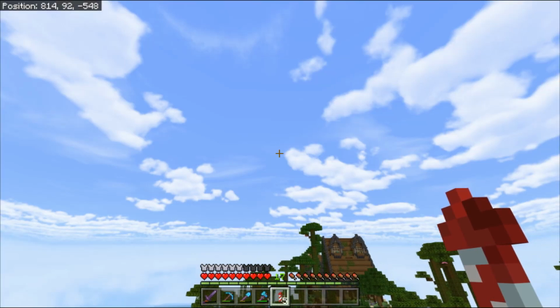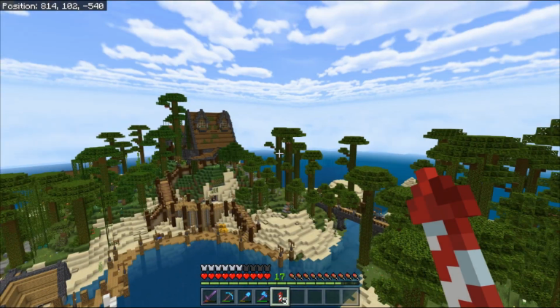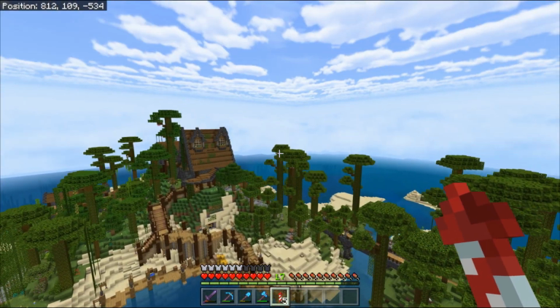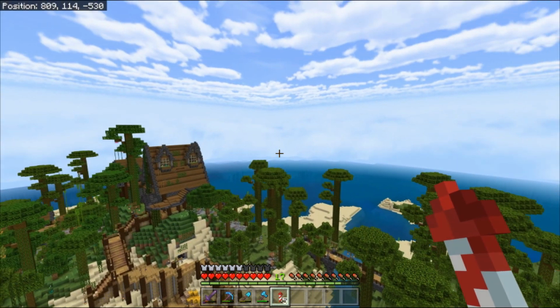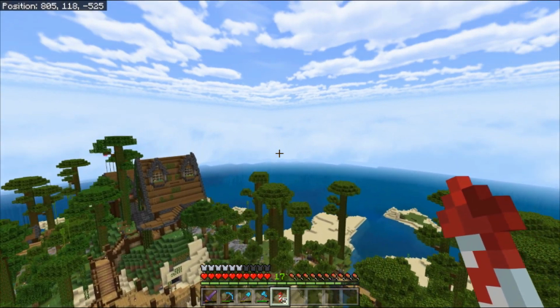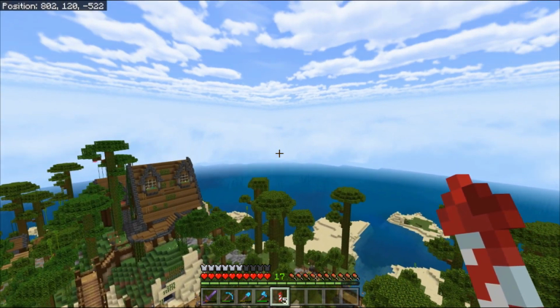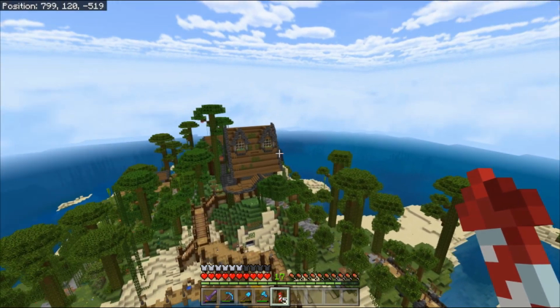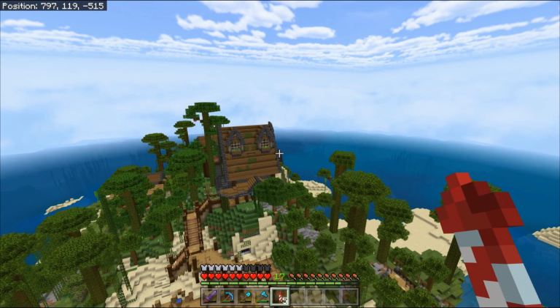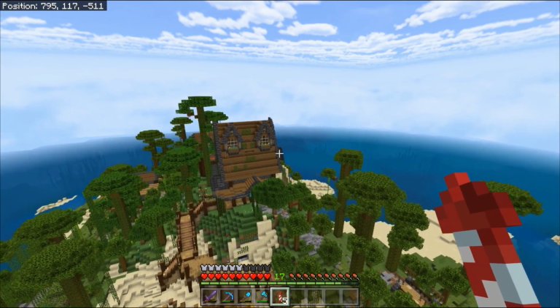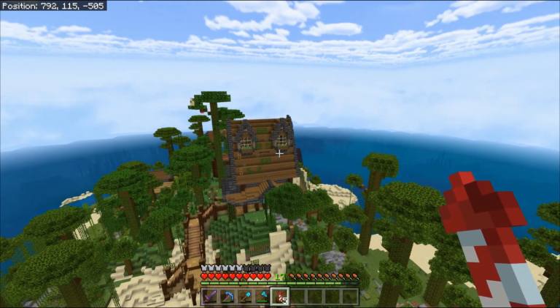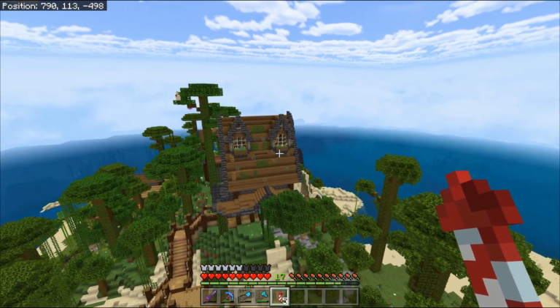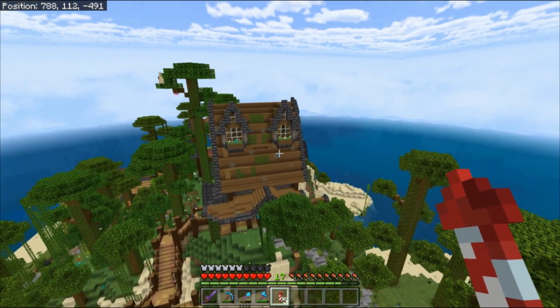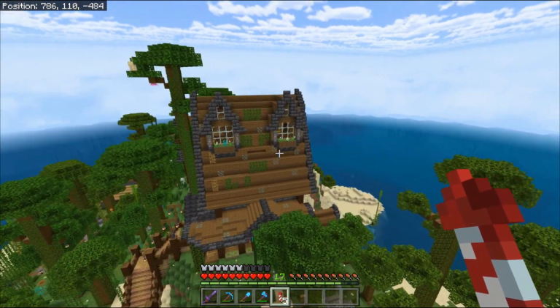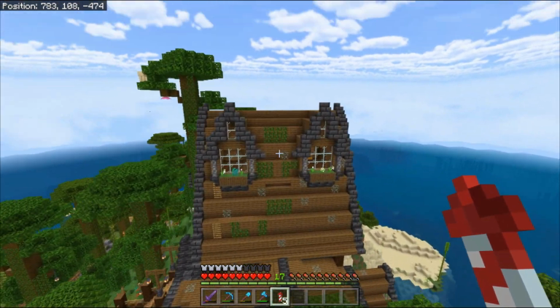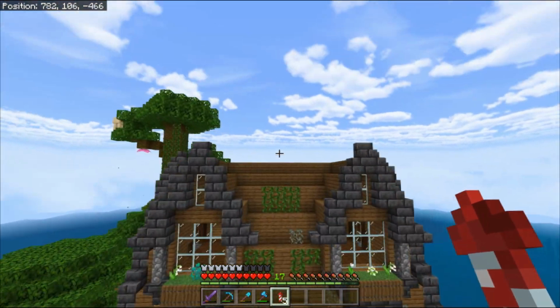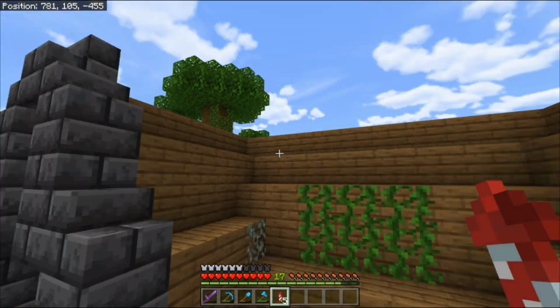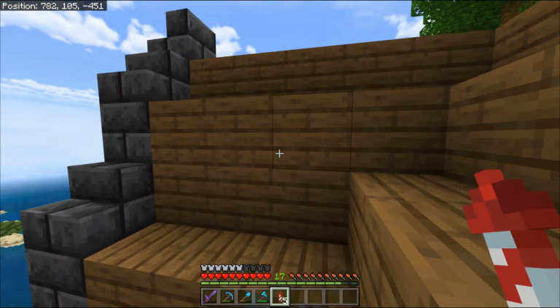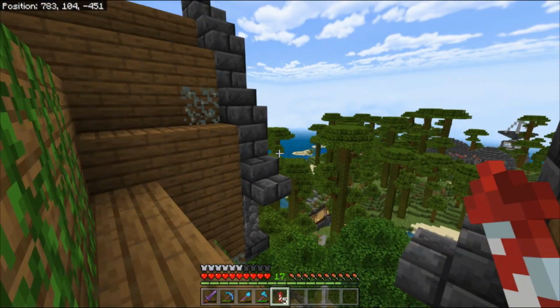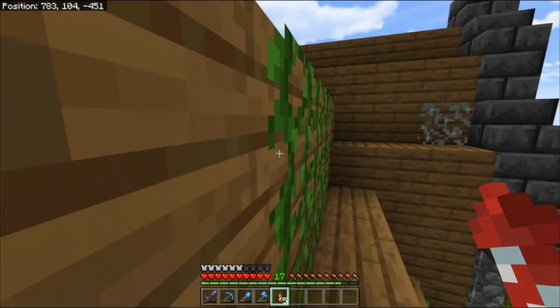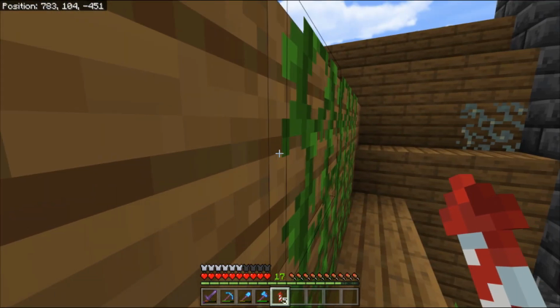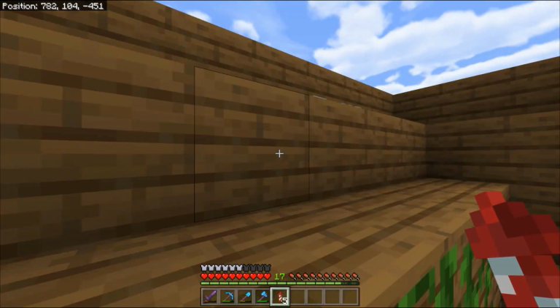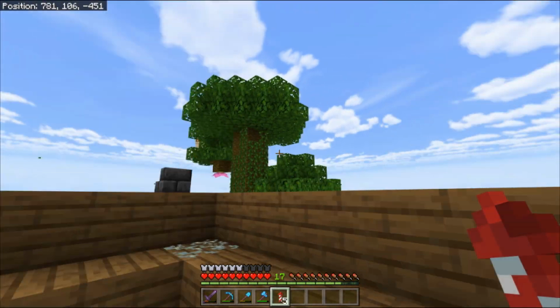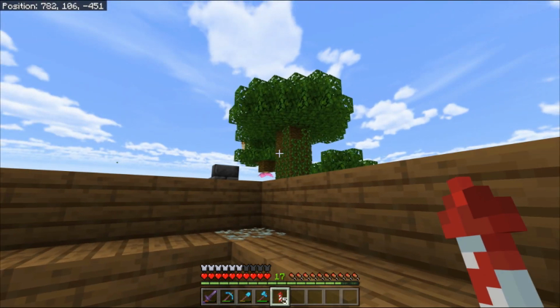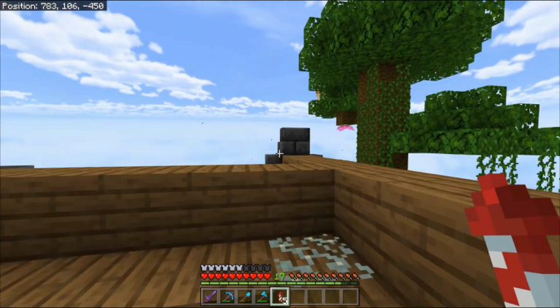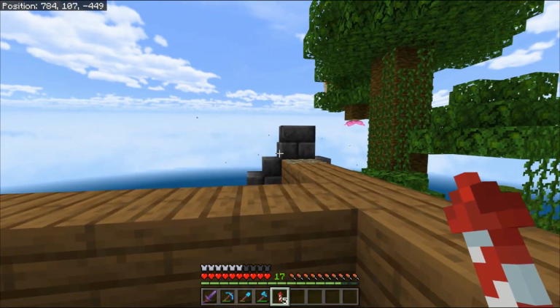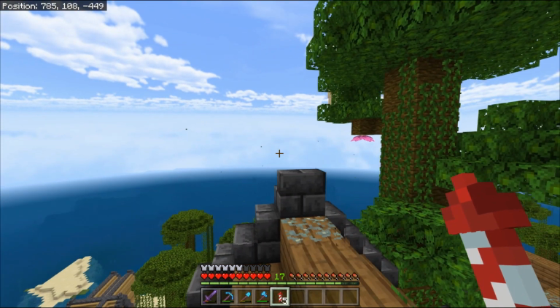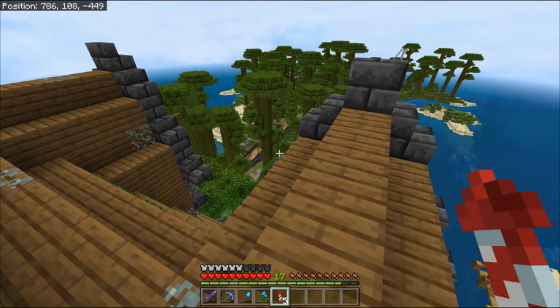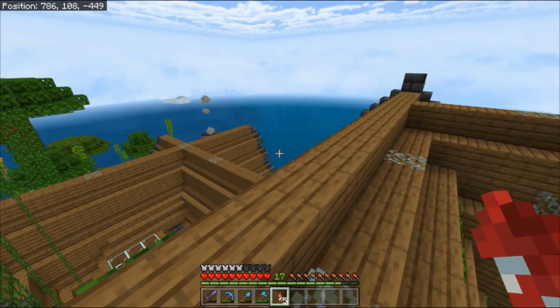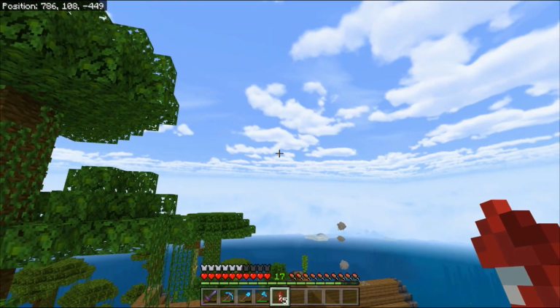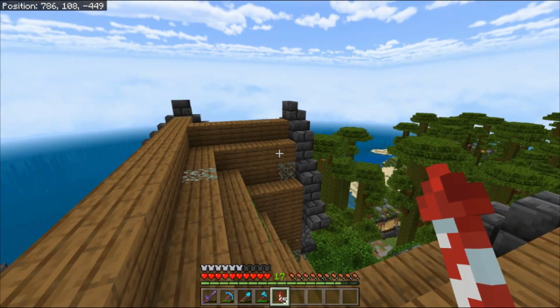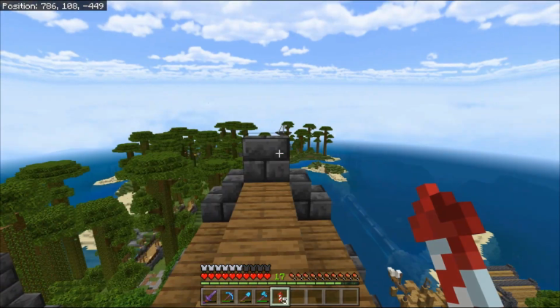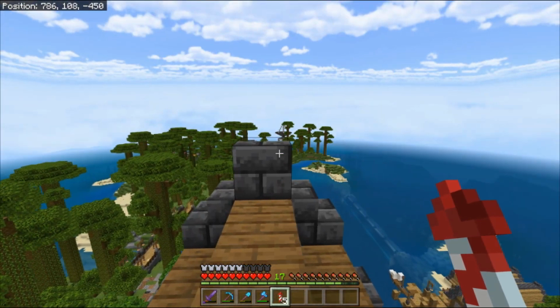But welcome back, everybody, to another episode of the Lone Wolf Survival Series. Look at the house — it's got all types of vines growing all over it. I don't even know where these vines came from. There's not a tree on top, over this house, in this area right here.